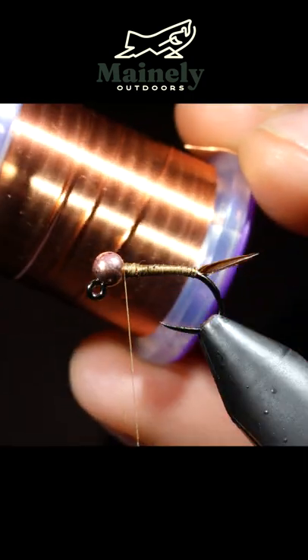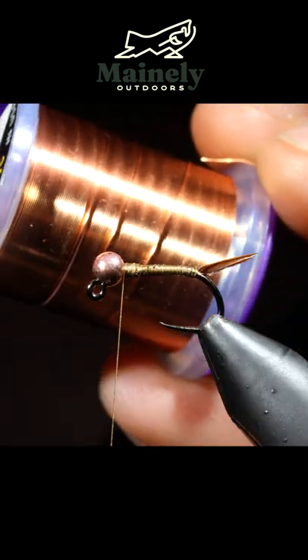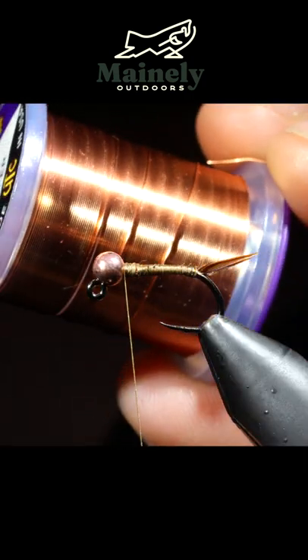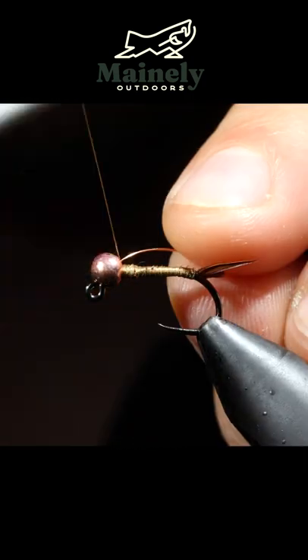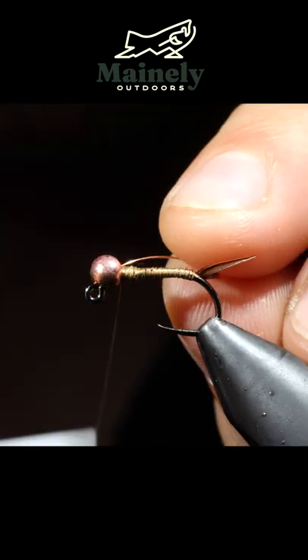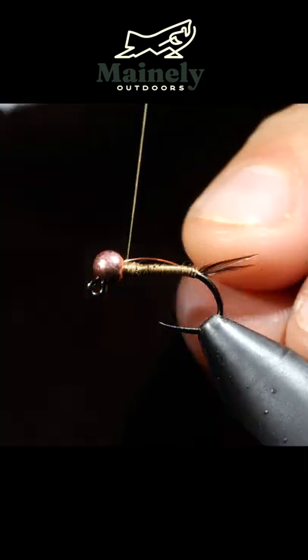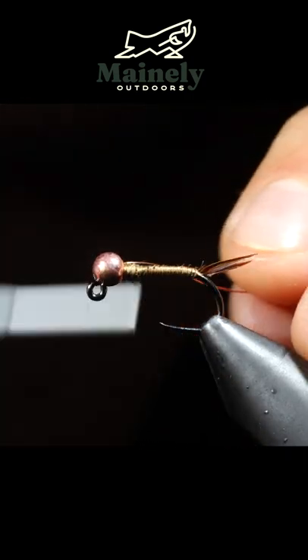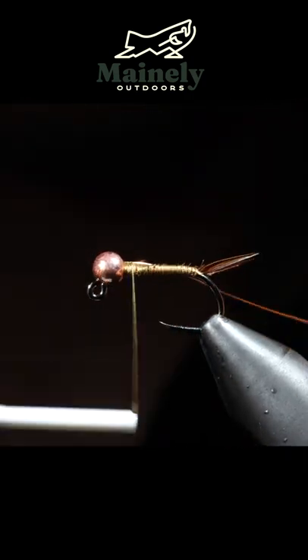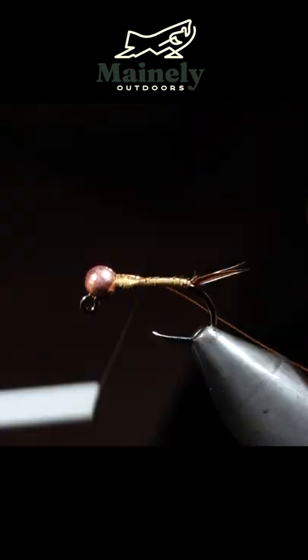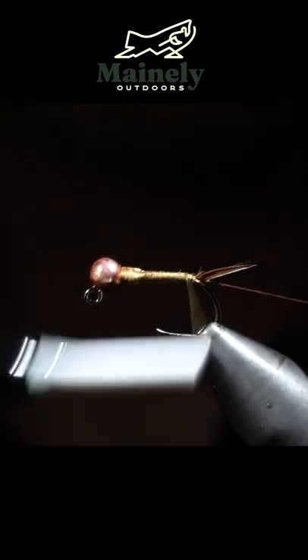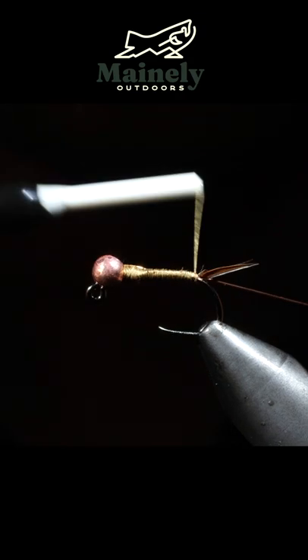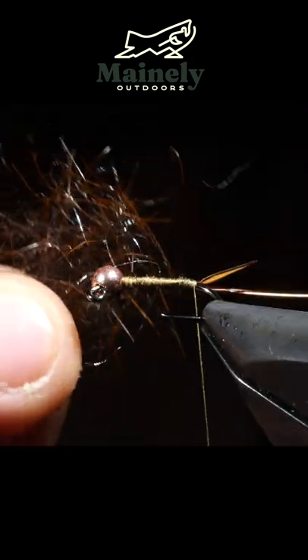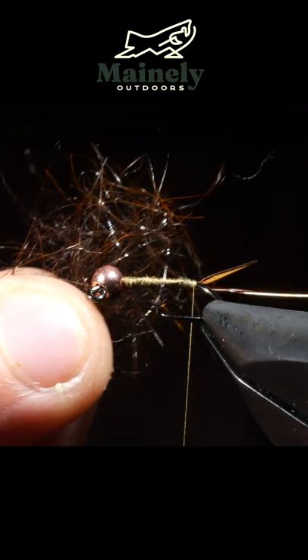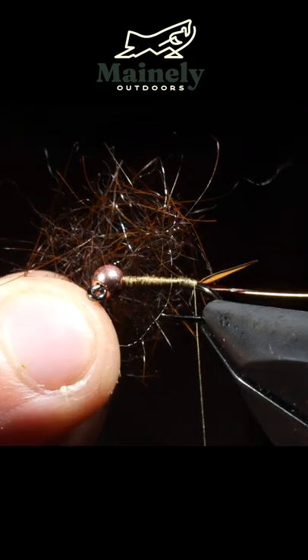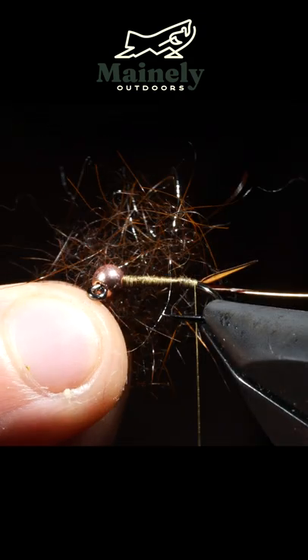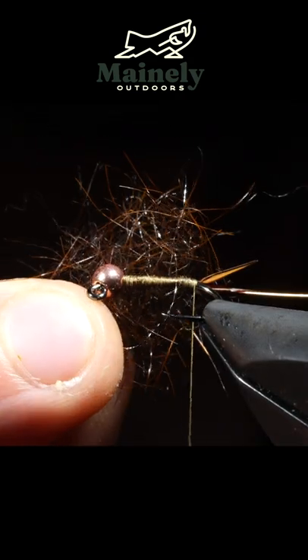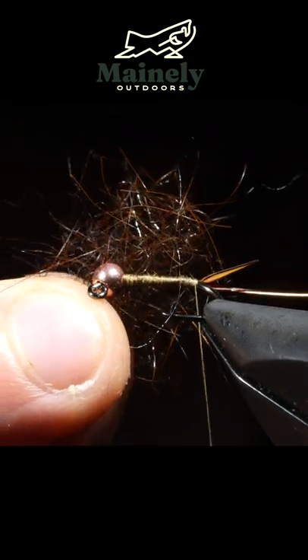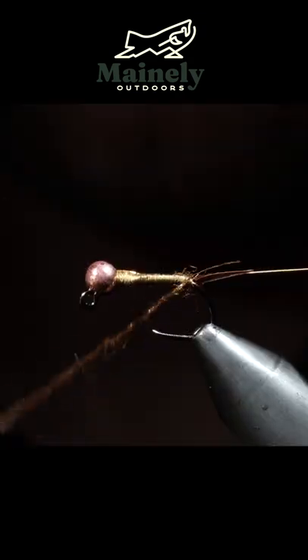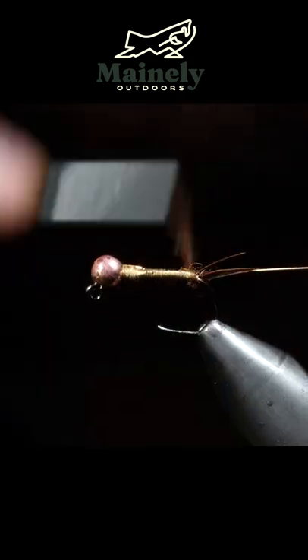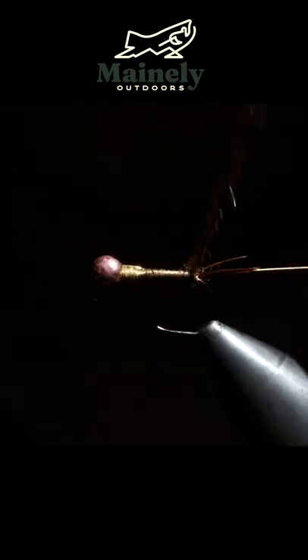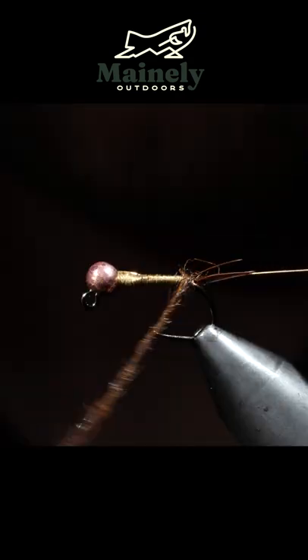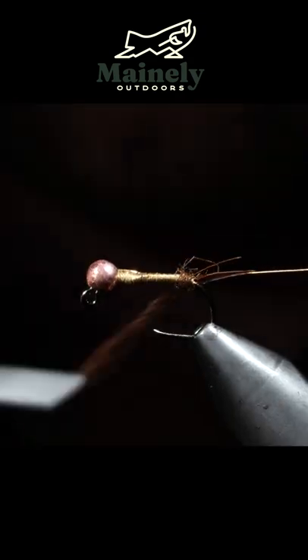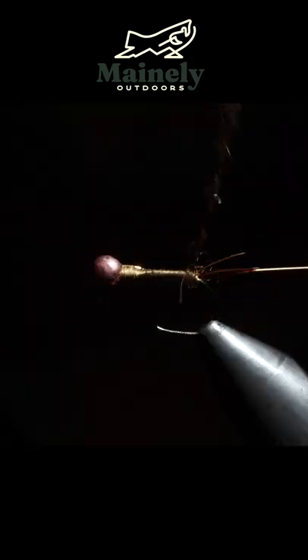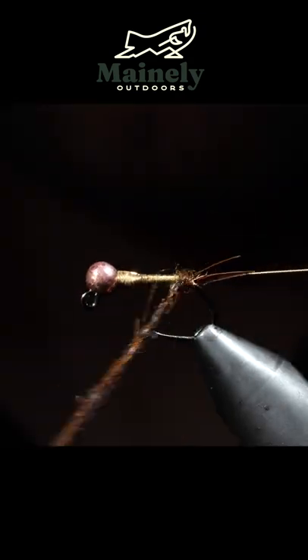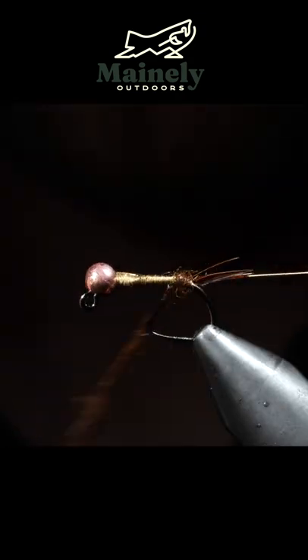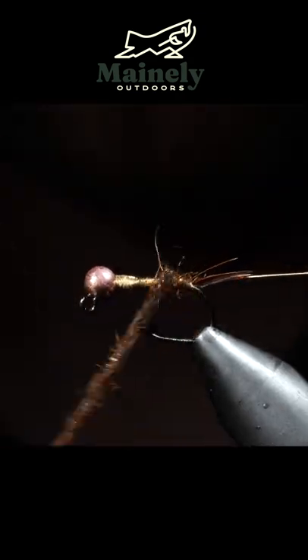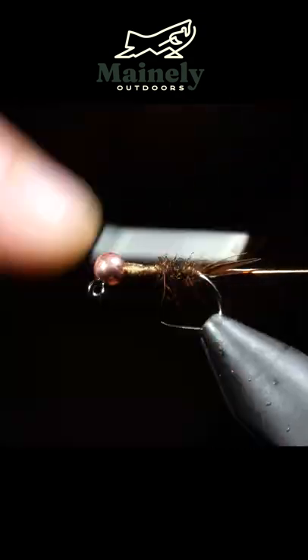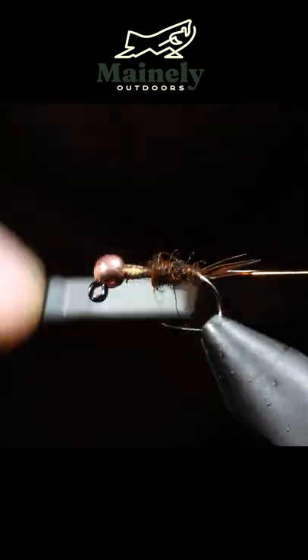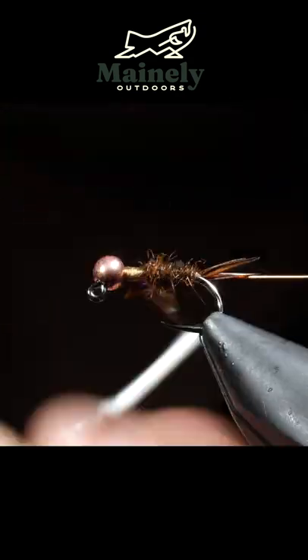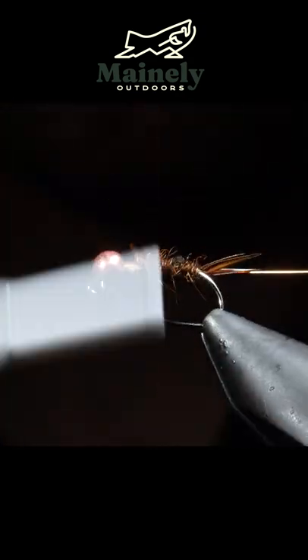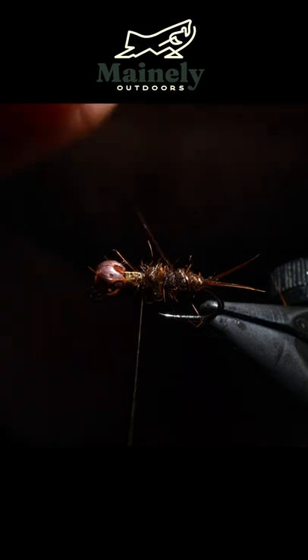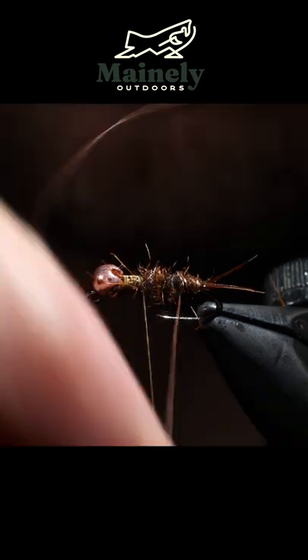We'll then grab some brass colored wire and secure that behind our bead. We'll grab some brown hares ear dubbing, create a dubbing noodle, and wrap that towards the head of our fly.